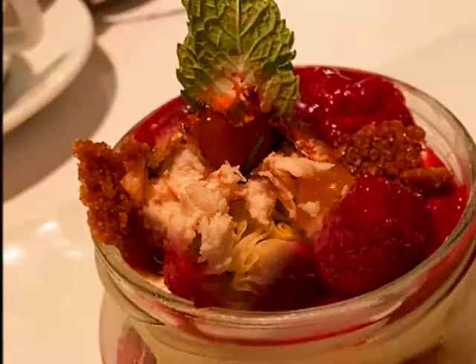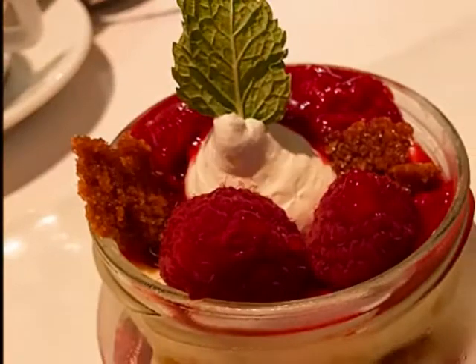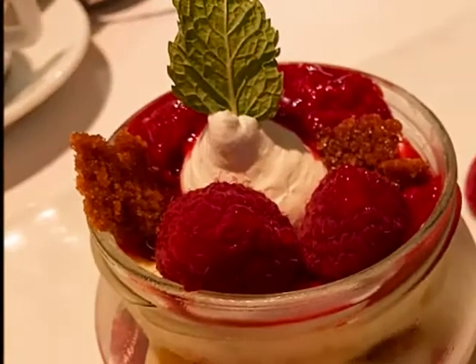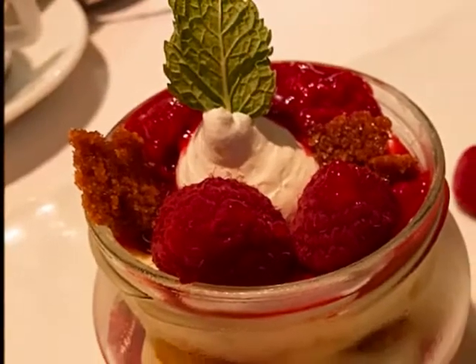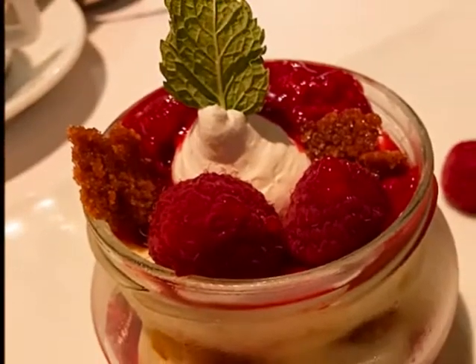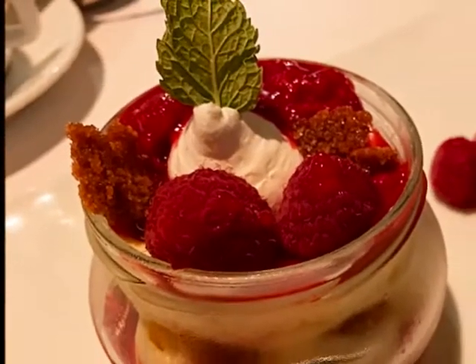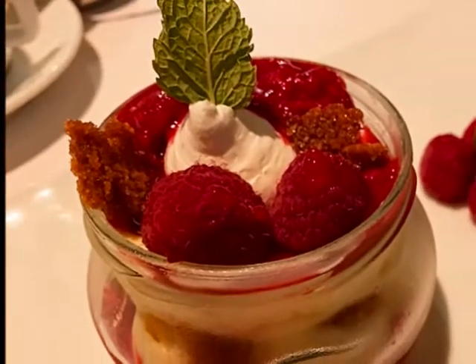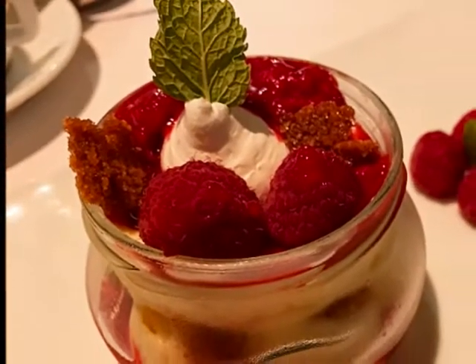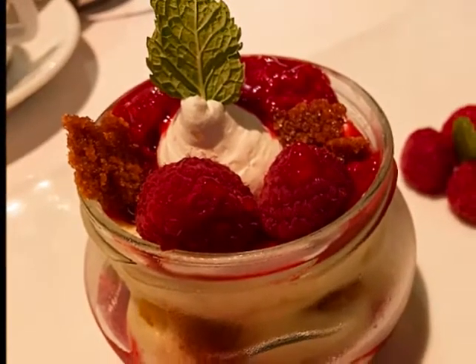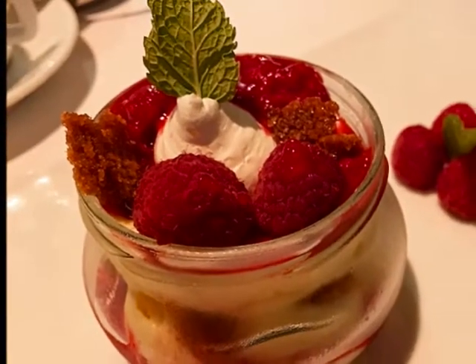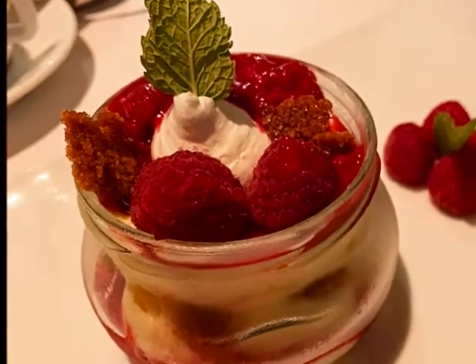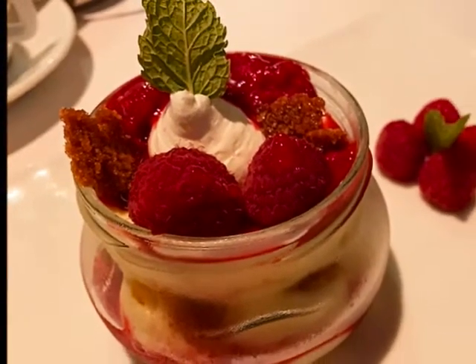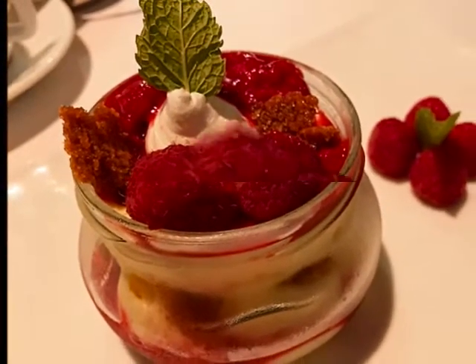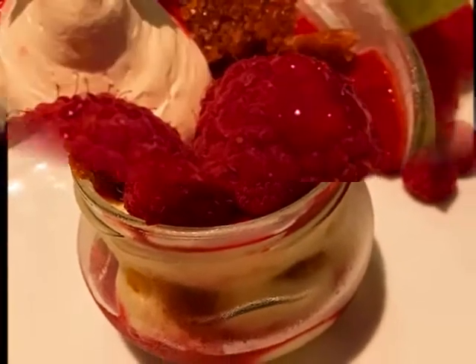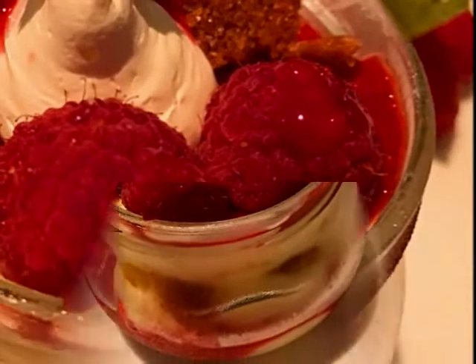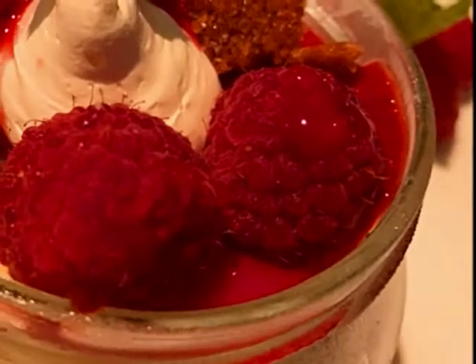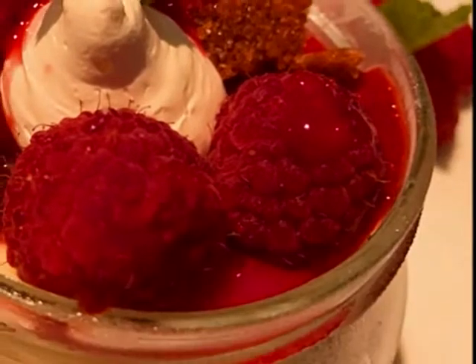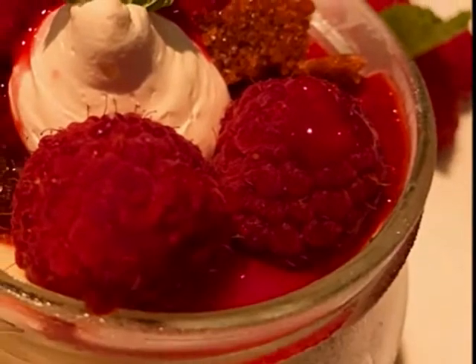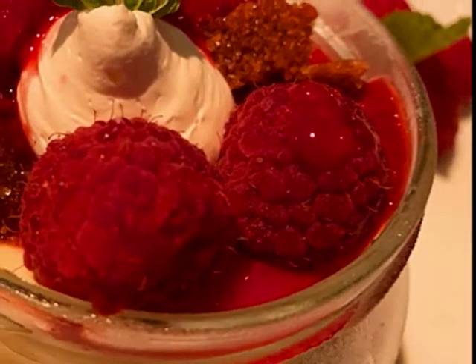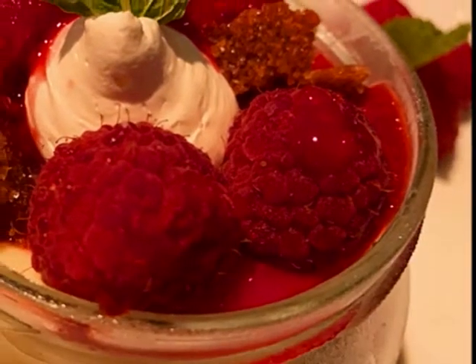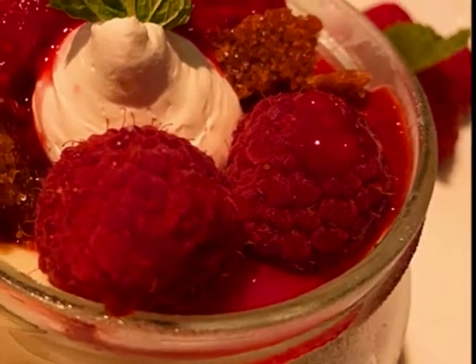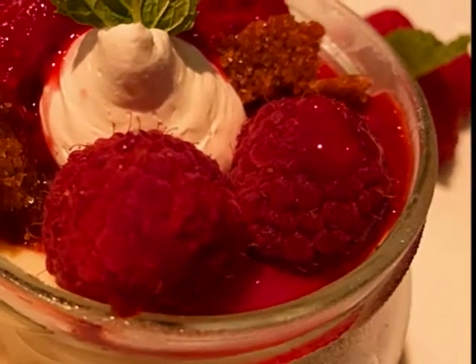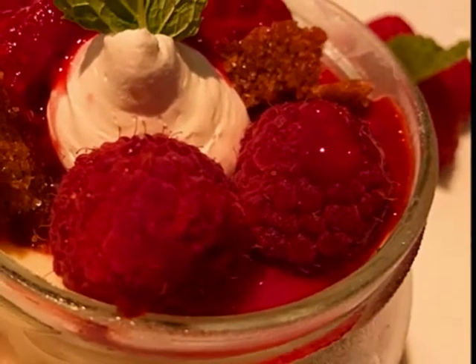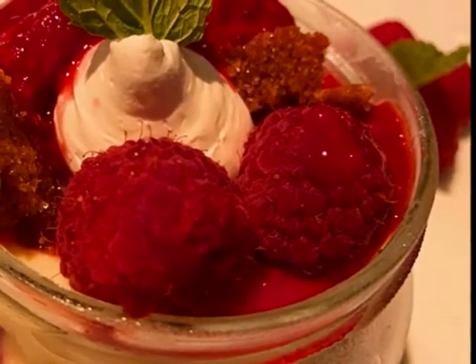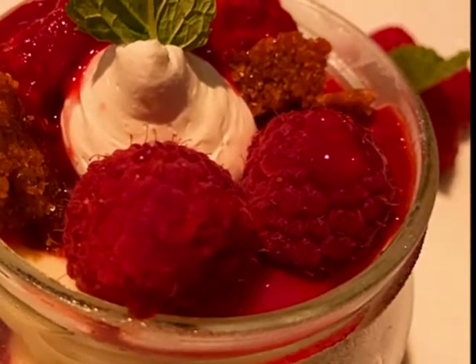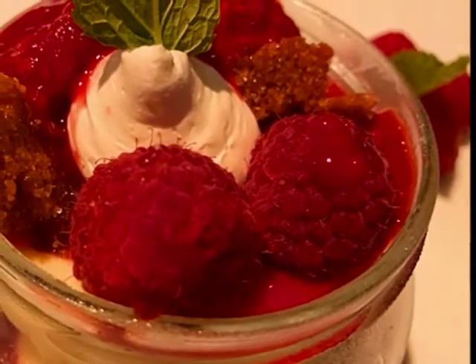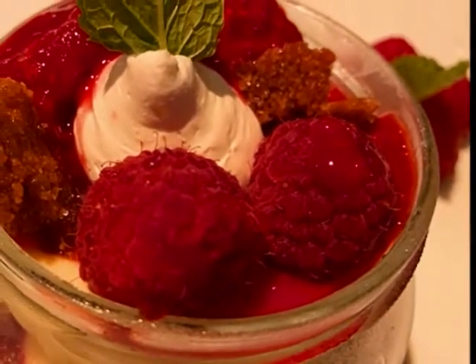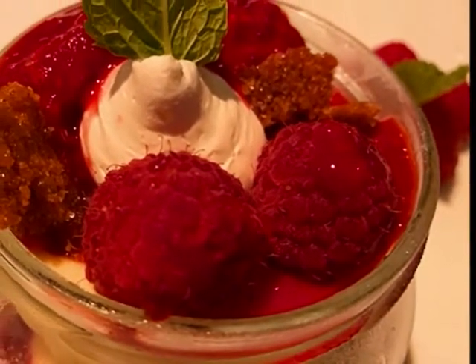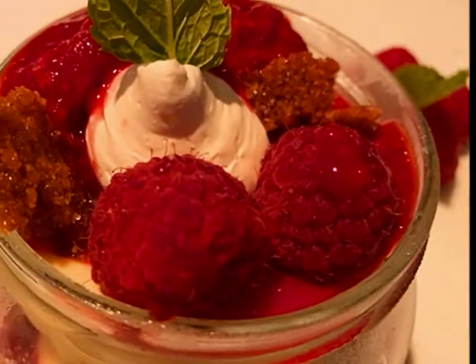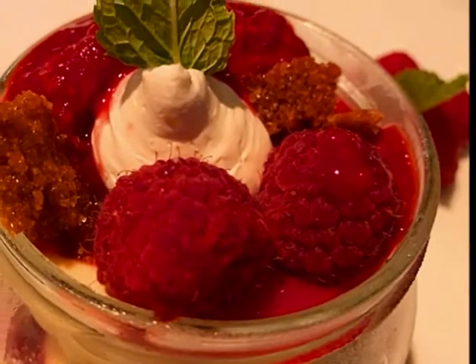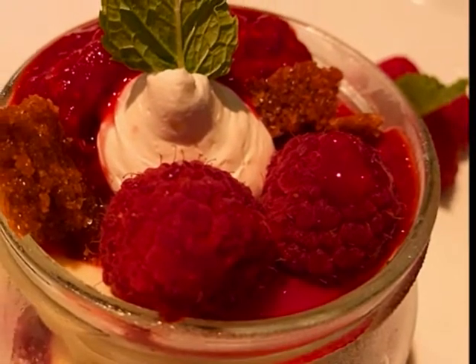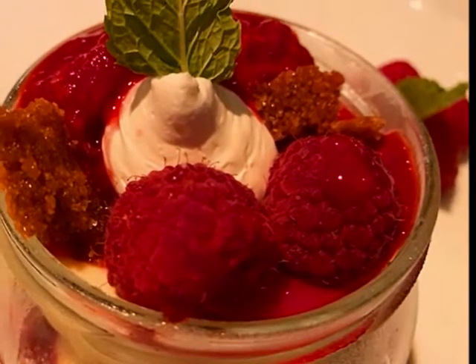Dessert was unbelievable. Fresh raspberries and sauce over vanilla ice cream with graham cracker crunchies, topped with fresh mint. It was simple, but one of the best desserts we've ever had.